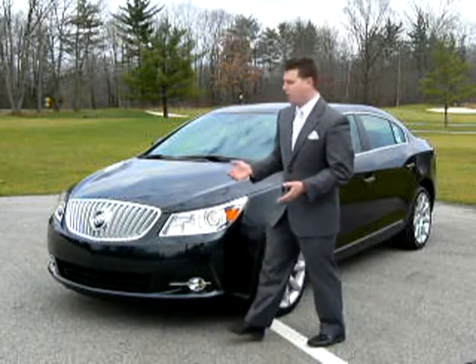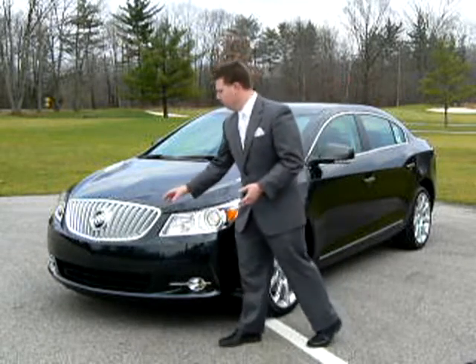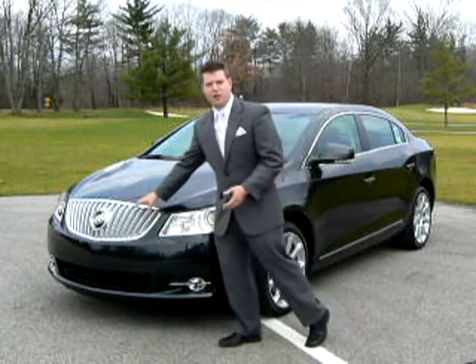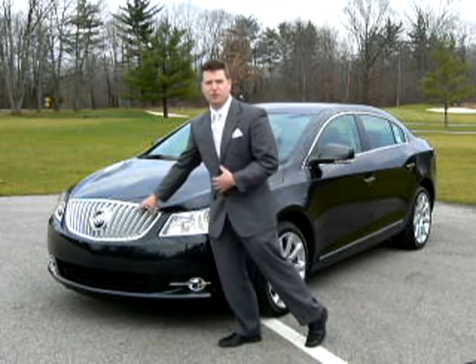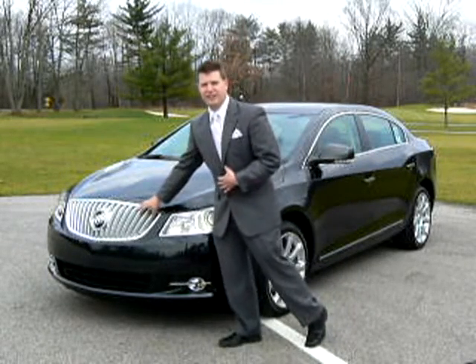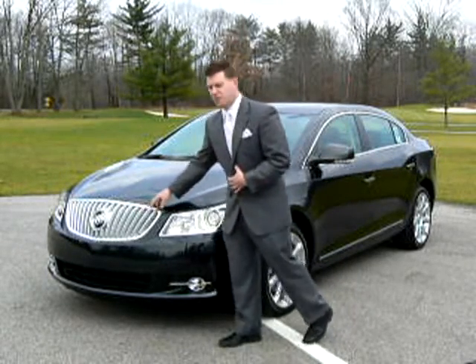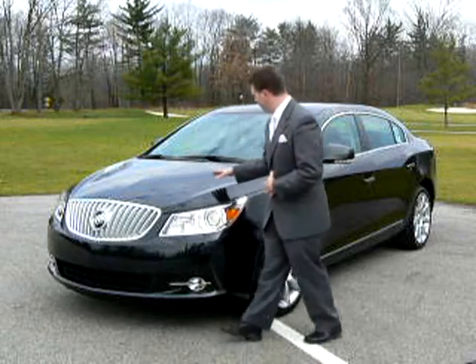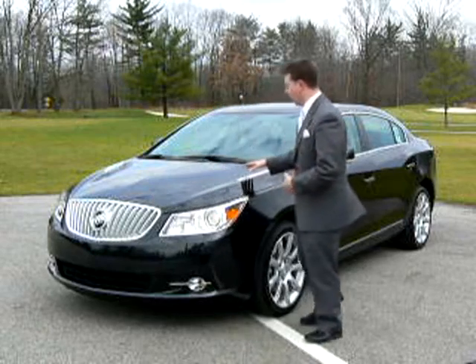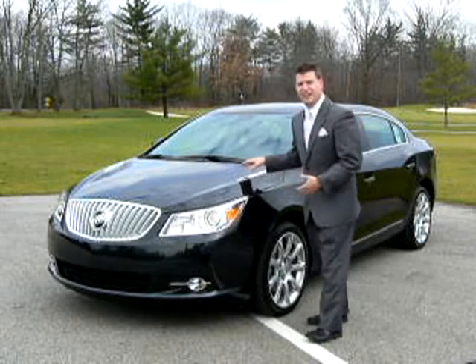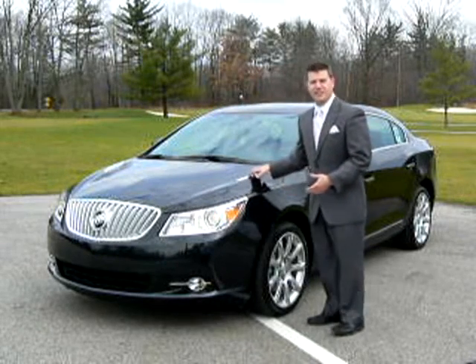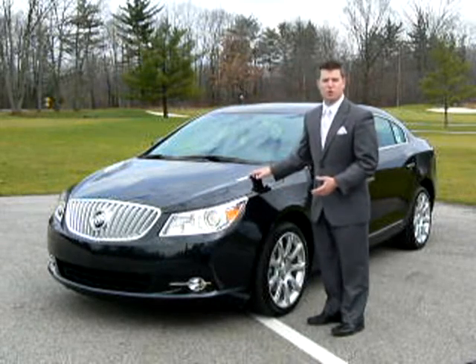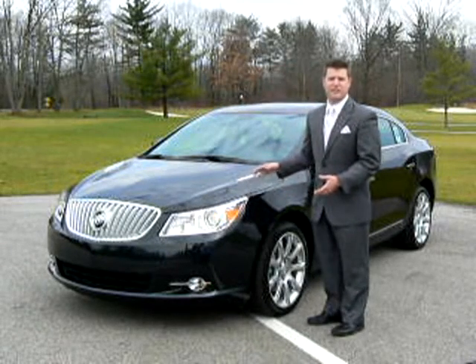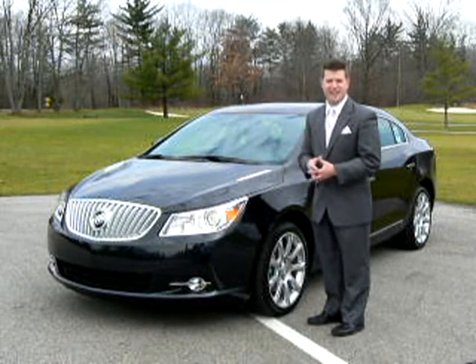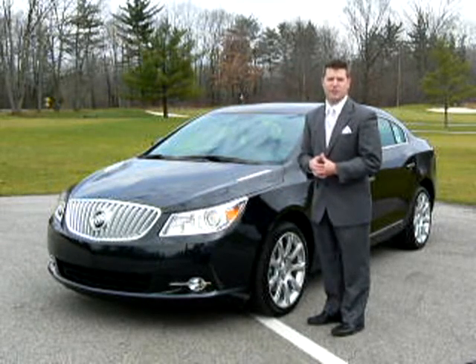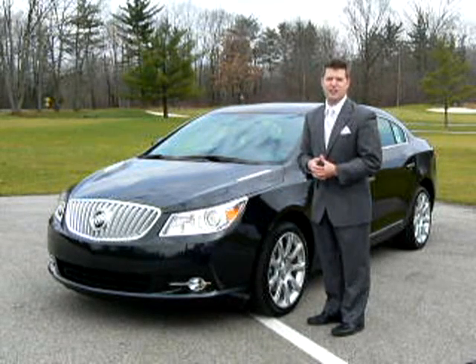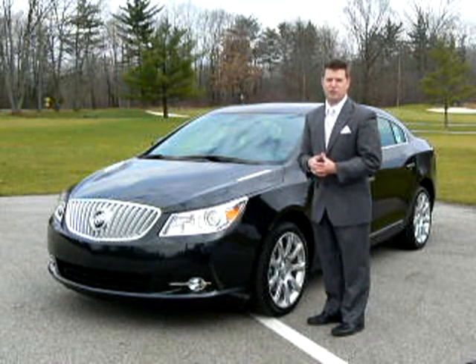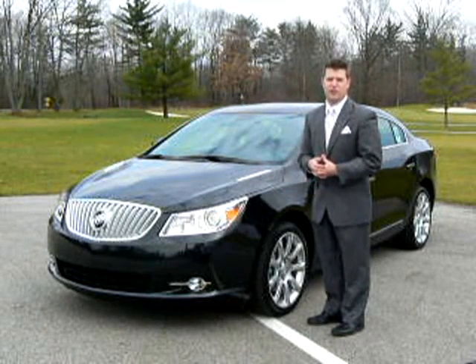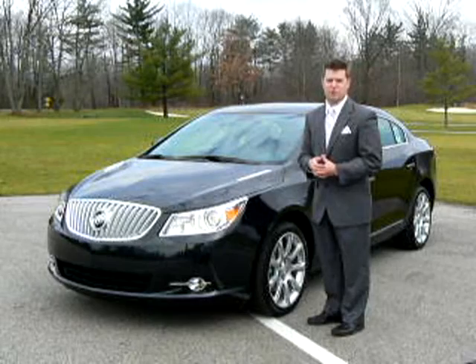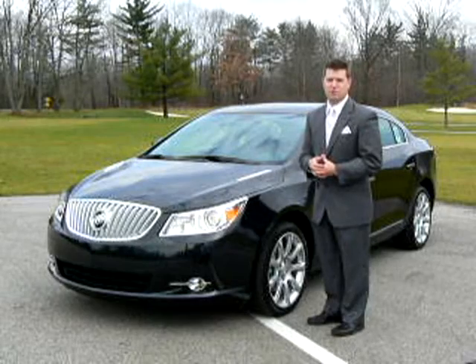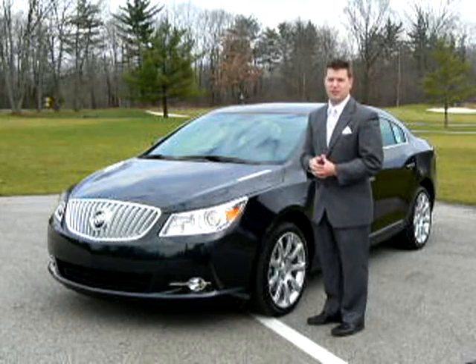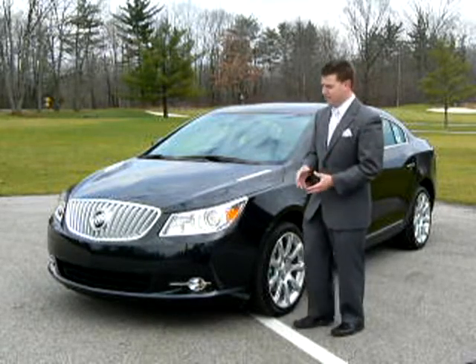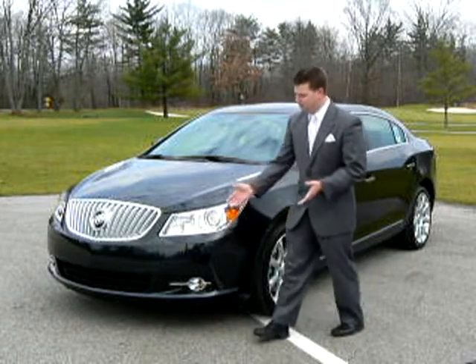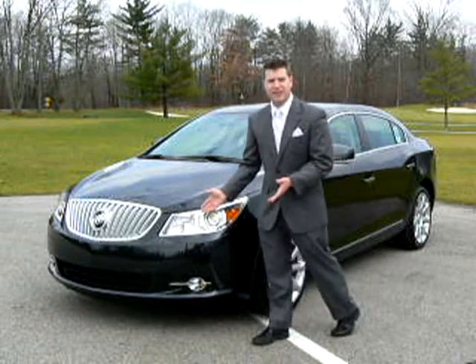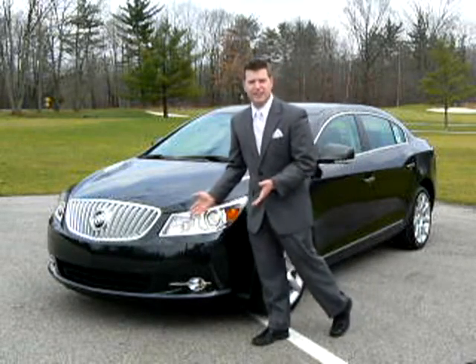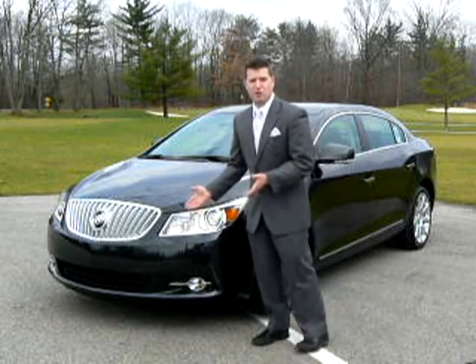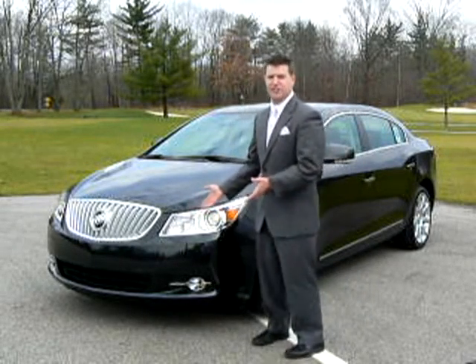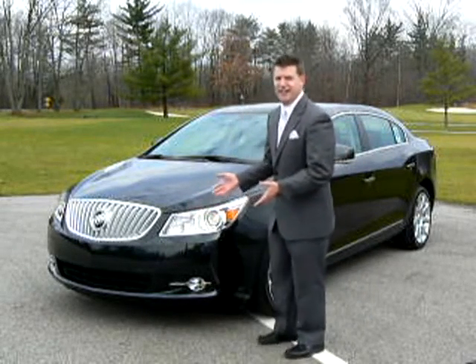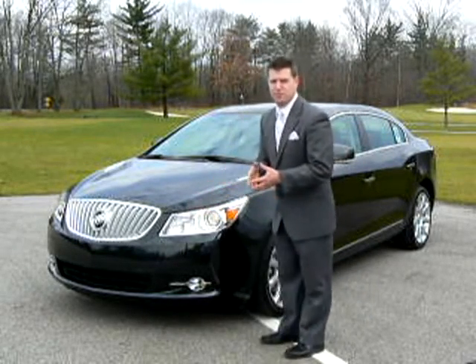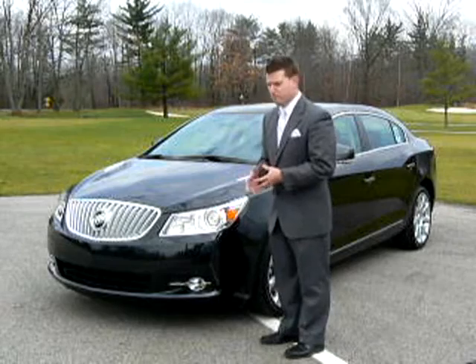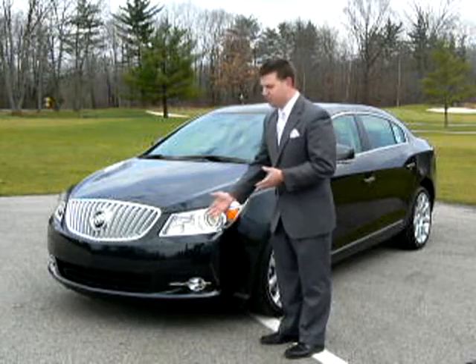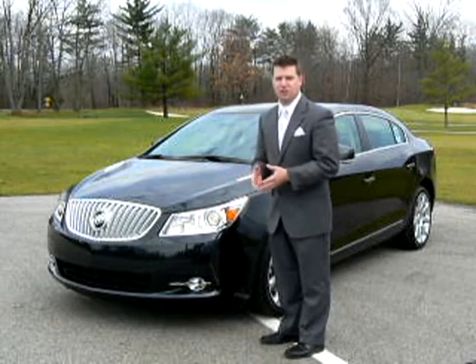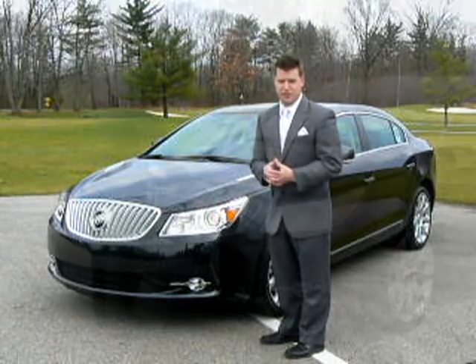LaCrosse's bold waterfall grille and classic Buick porthole, distinctly incorporated into the design of the hood for the new generation of Buick consumers. Adaptive forward lighting with articulating headlamps and projector beam fog lamps on the lower fascia.